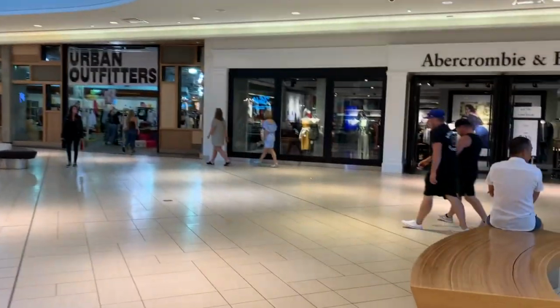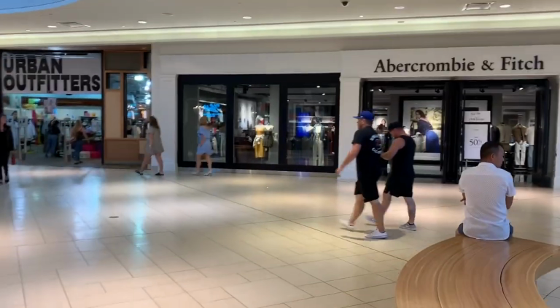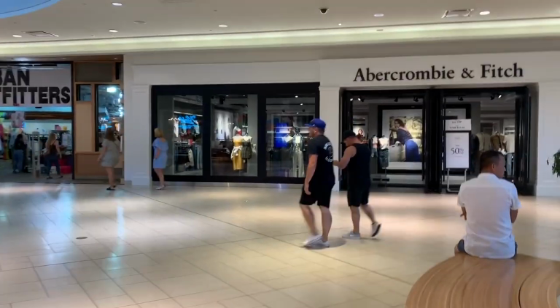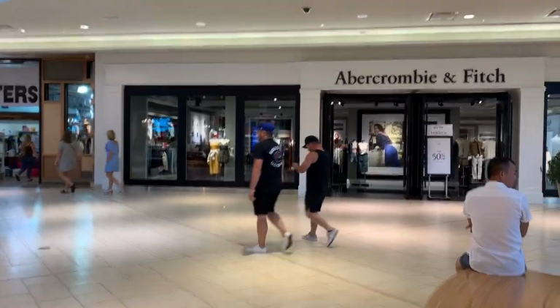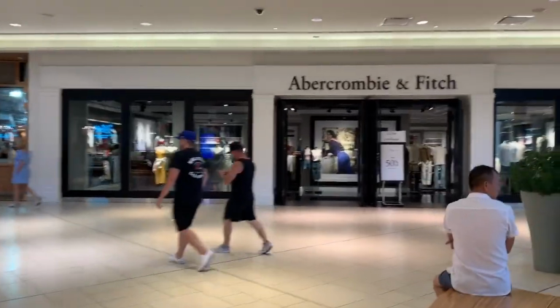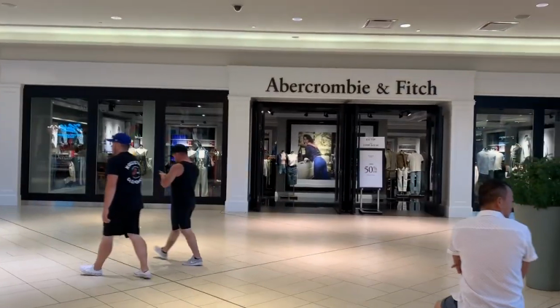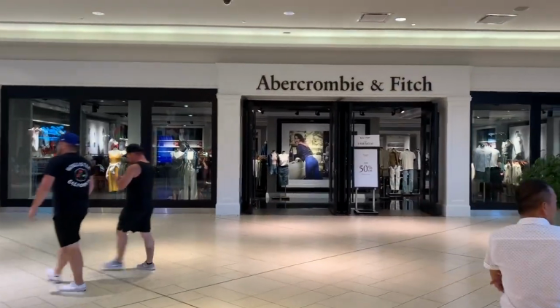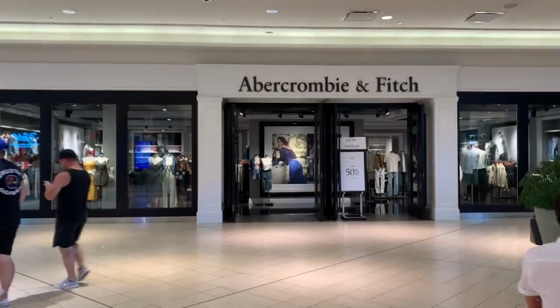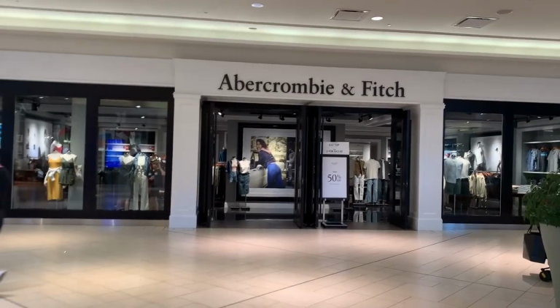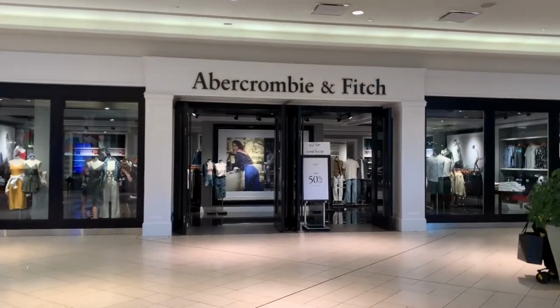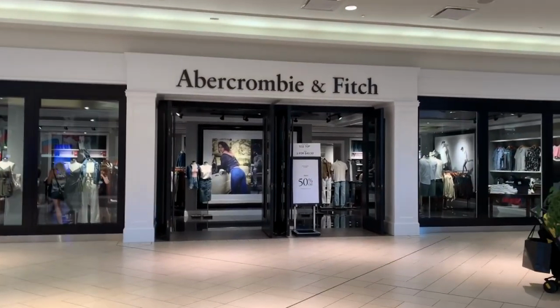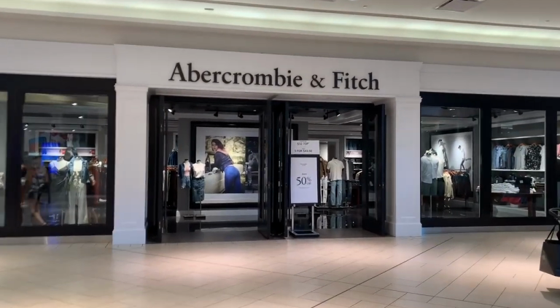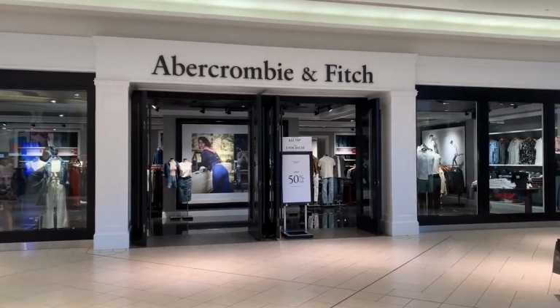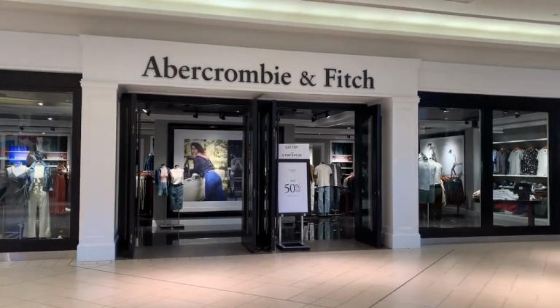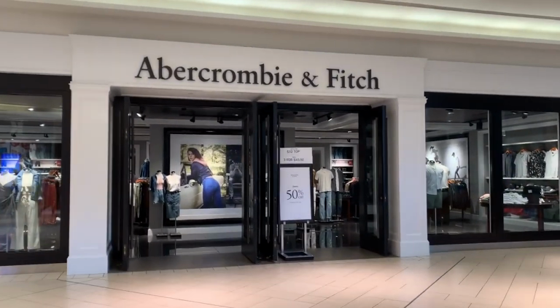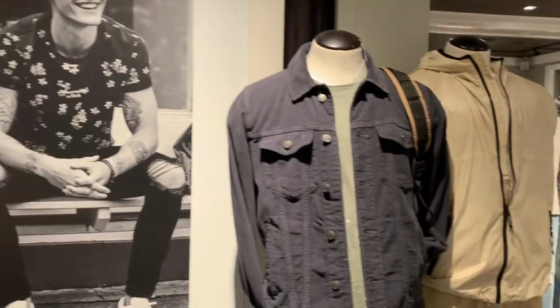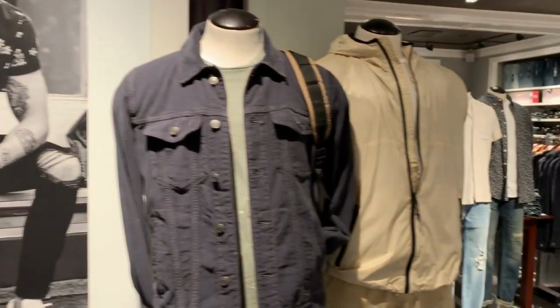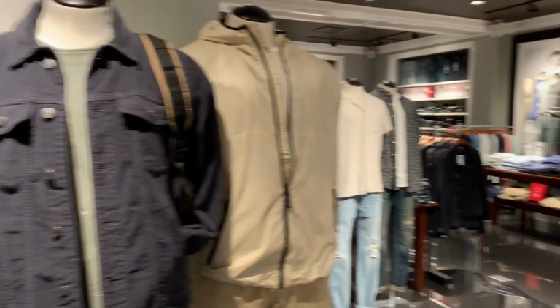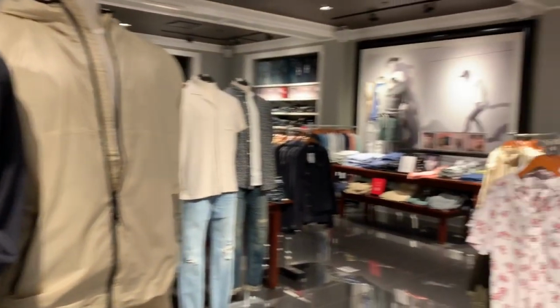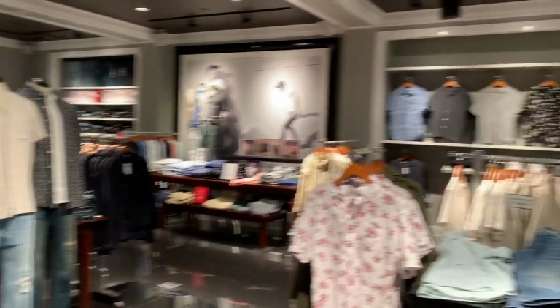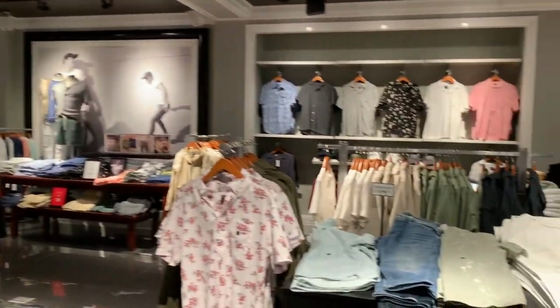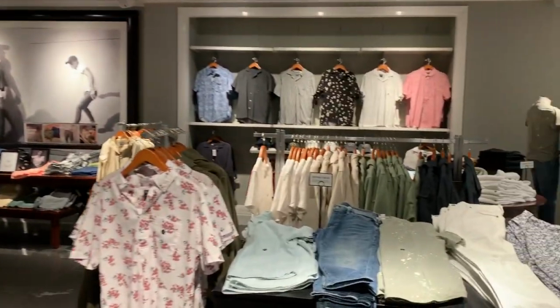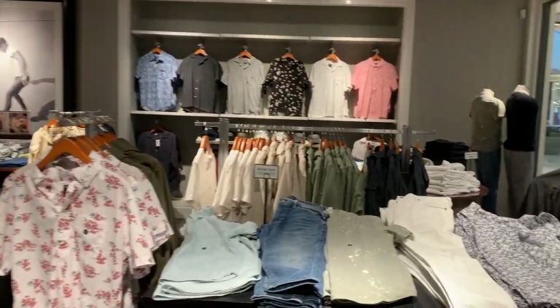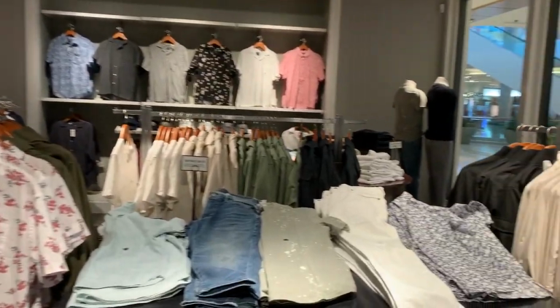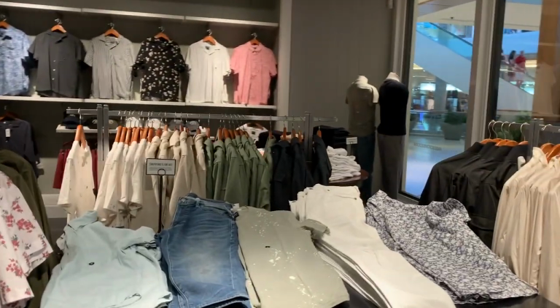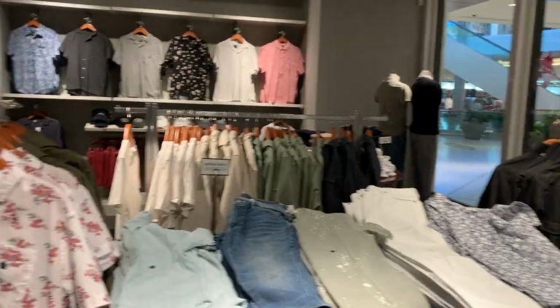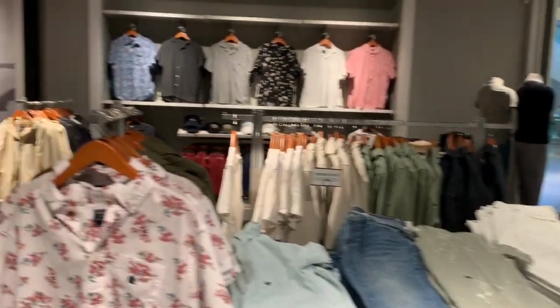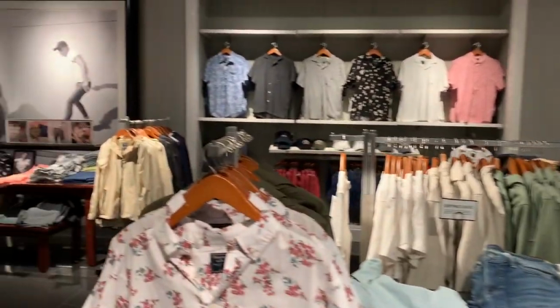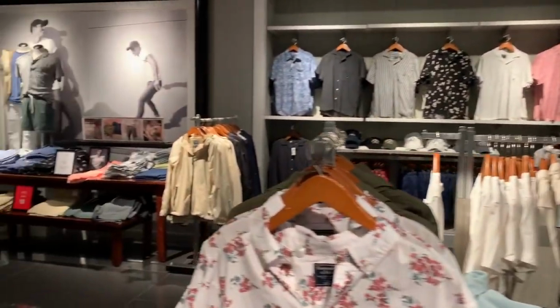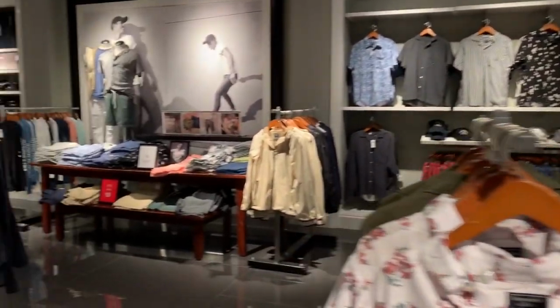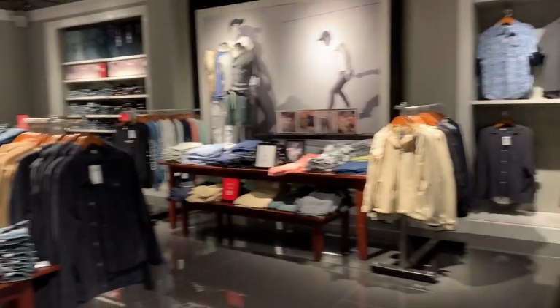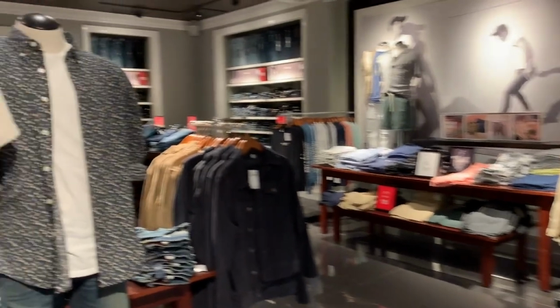Looks like Abercrombie & Fitch has a really good sale — let's go check it out. Abercrombie & Fitch is an American retailer brand that focuses on casual wear.